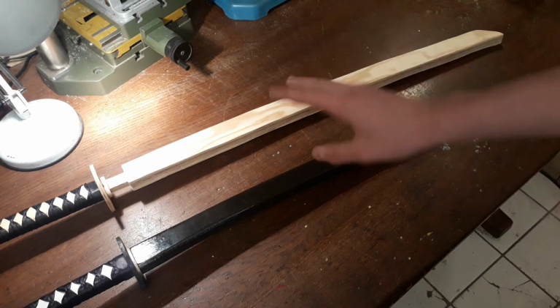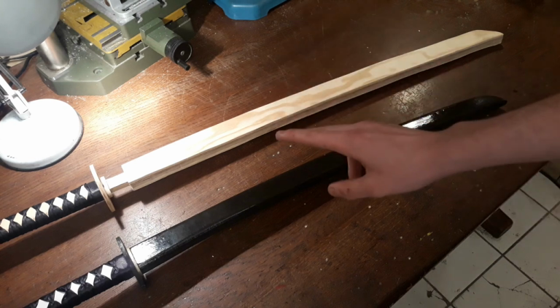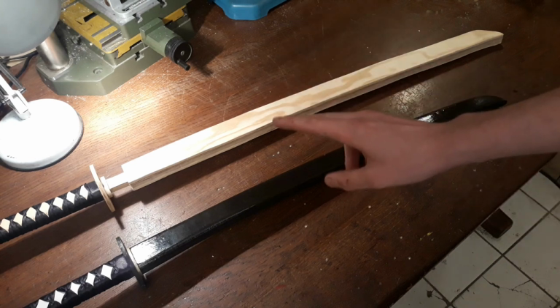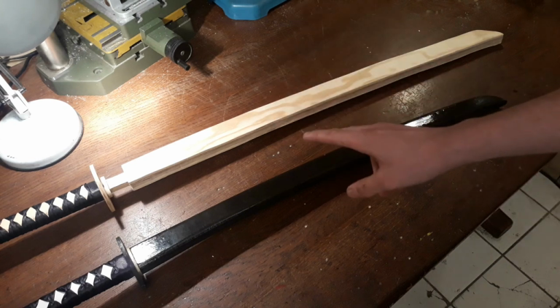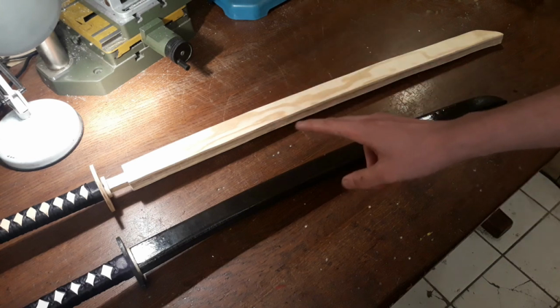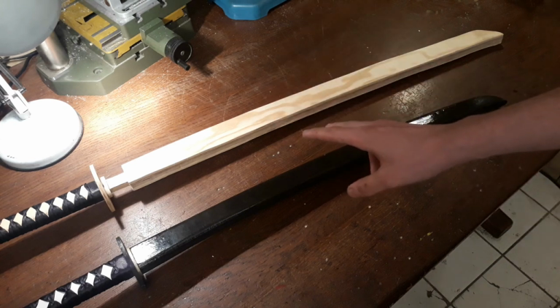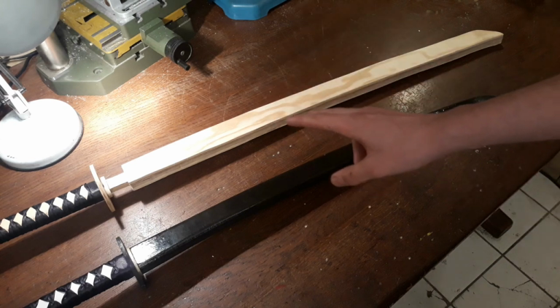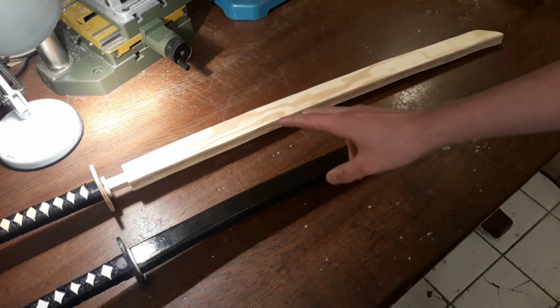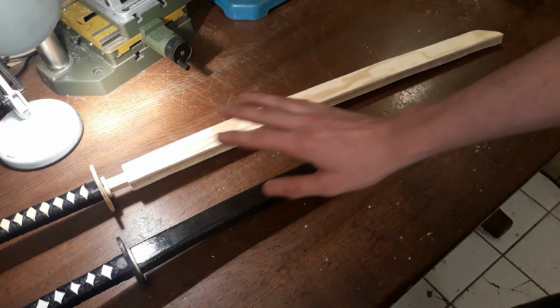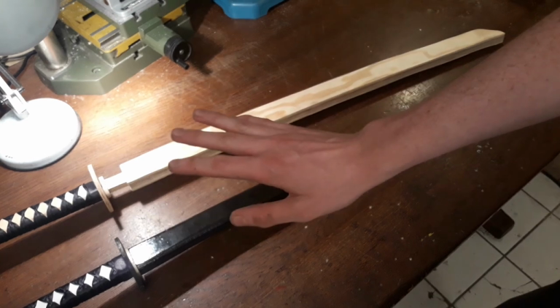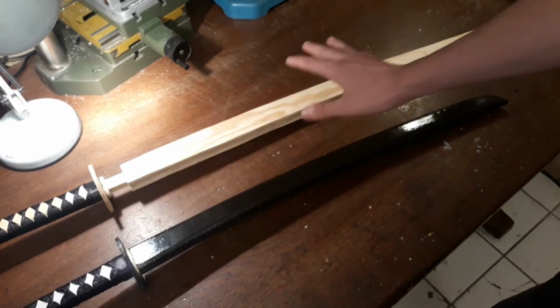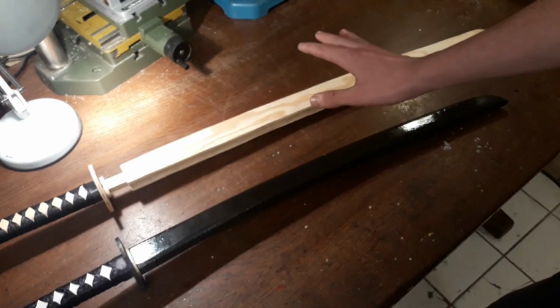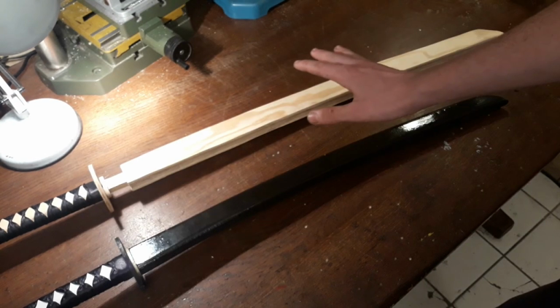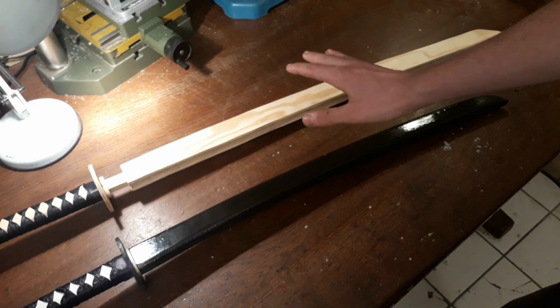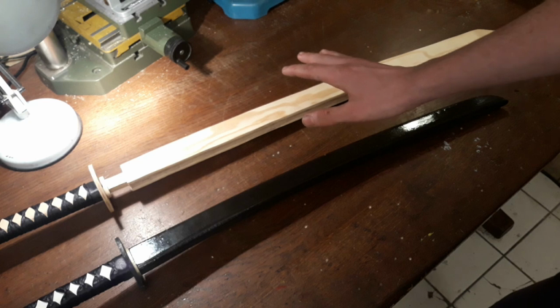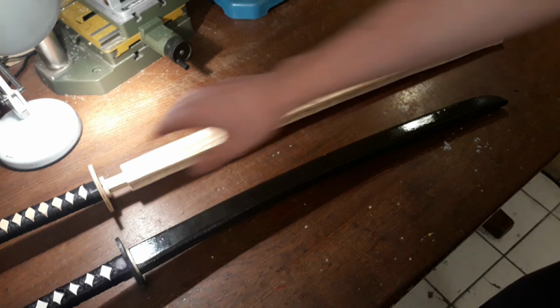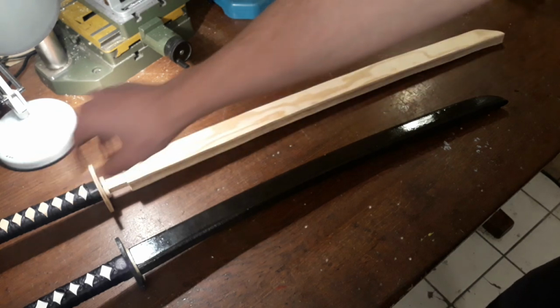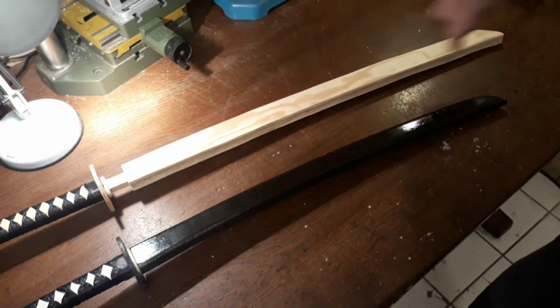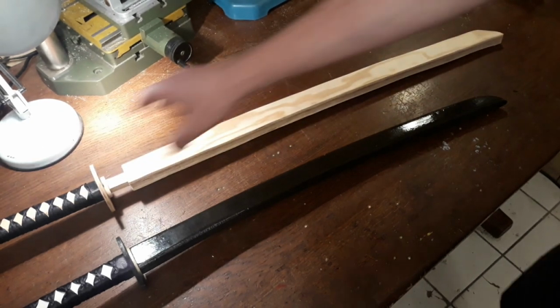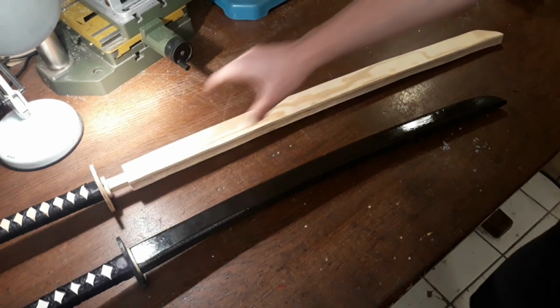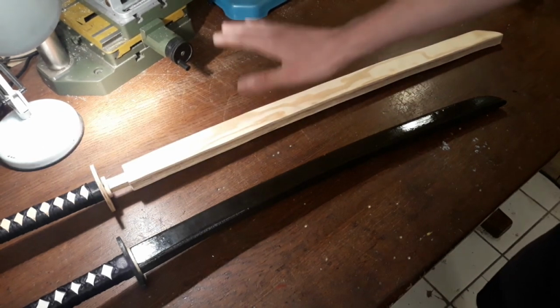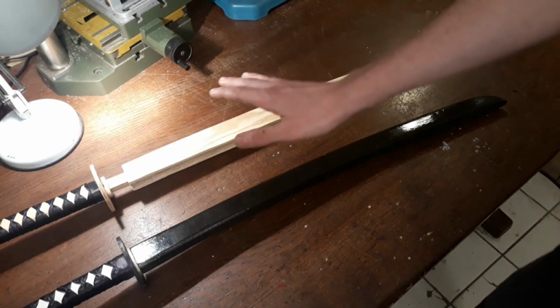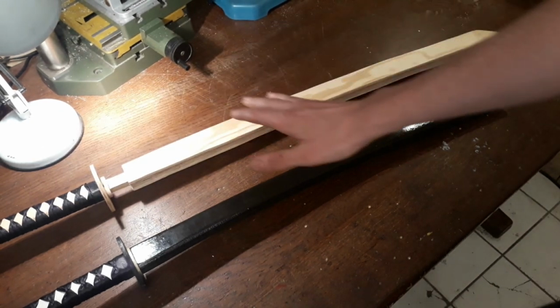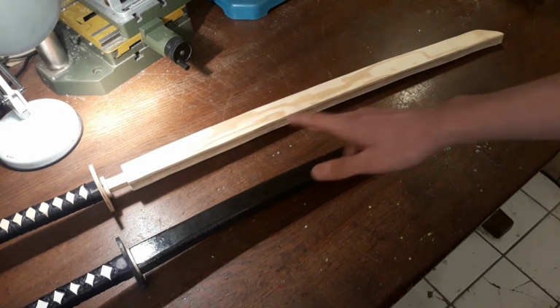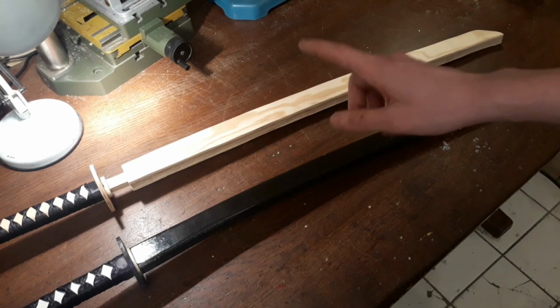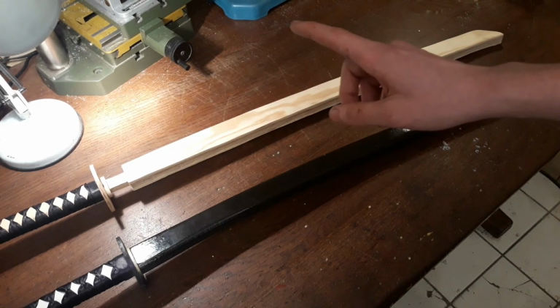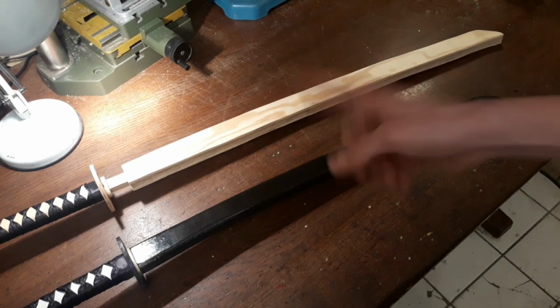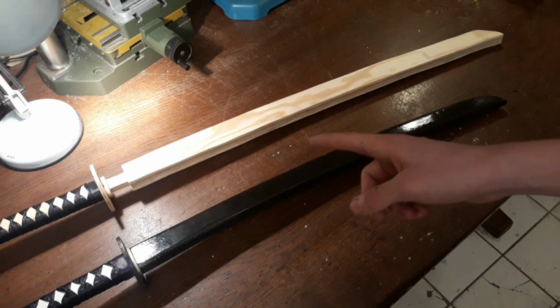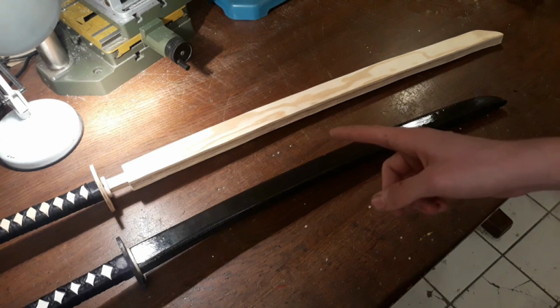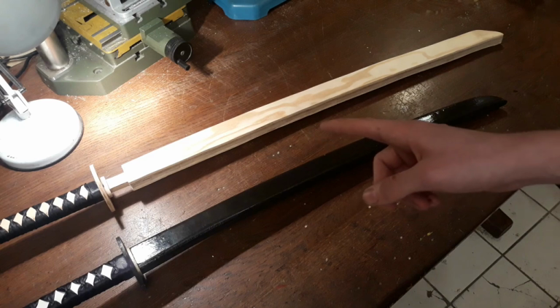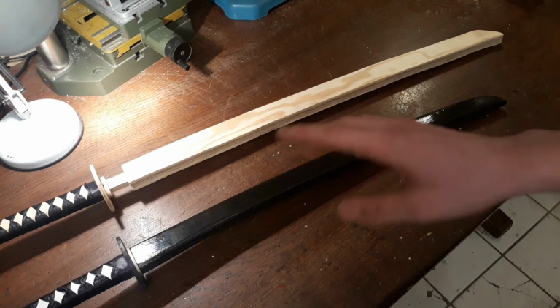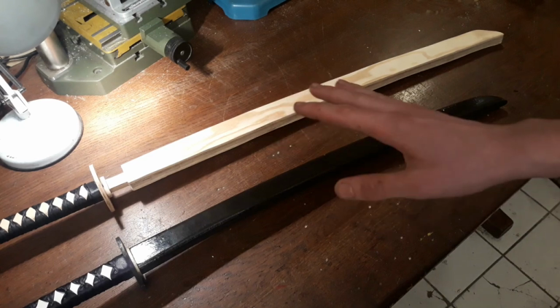That's the easiest way I know to make a sheath for about any sword with that kind of straightforward blade. Thank you for watching and take care.